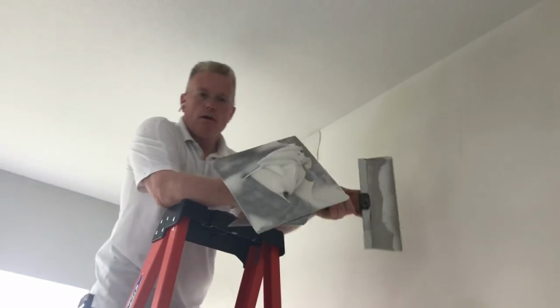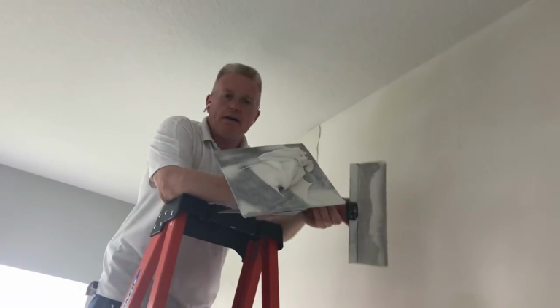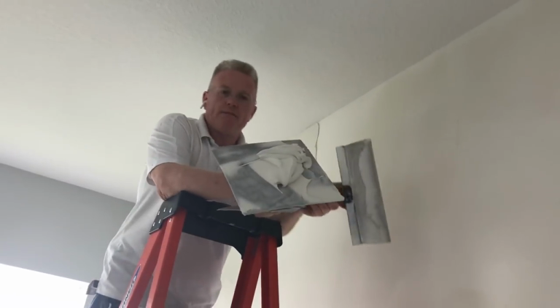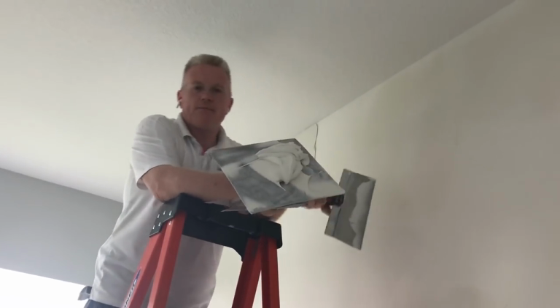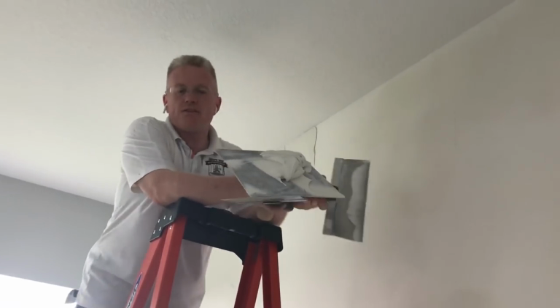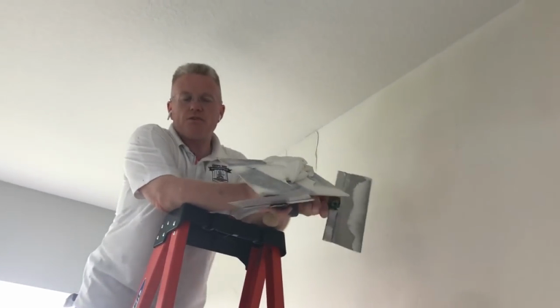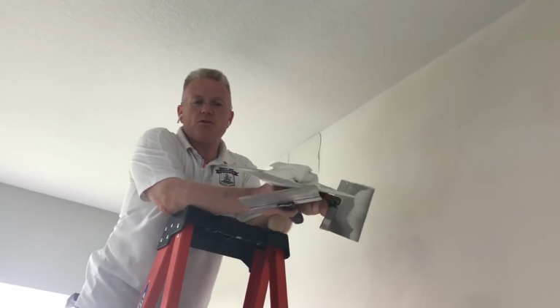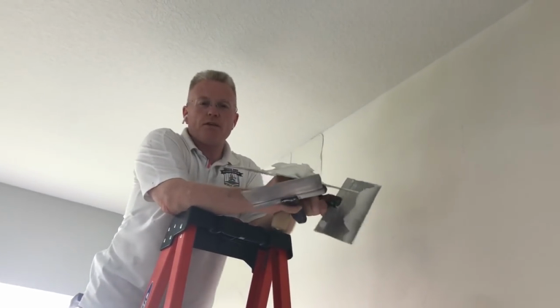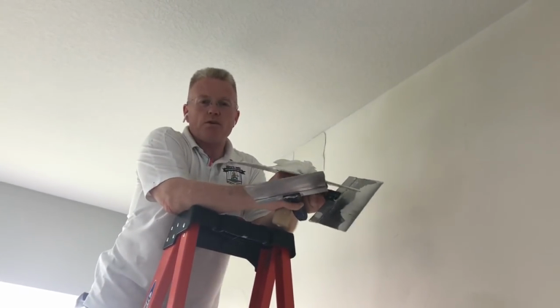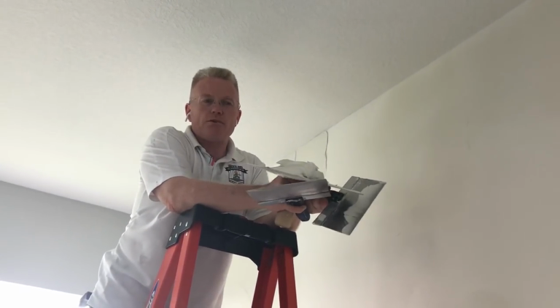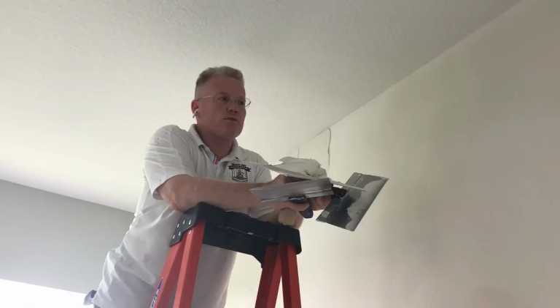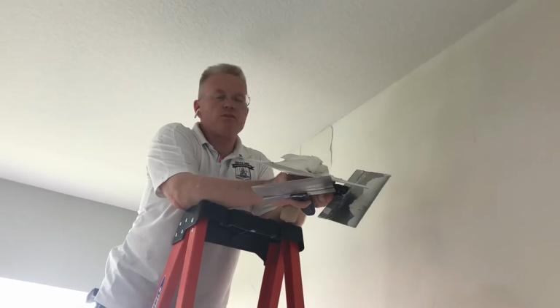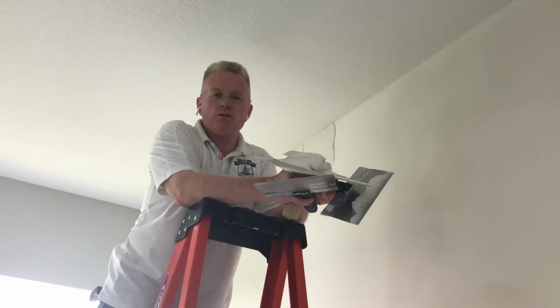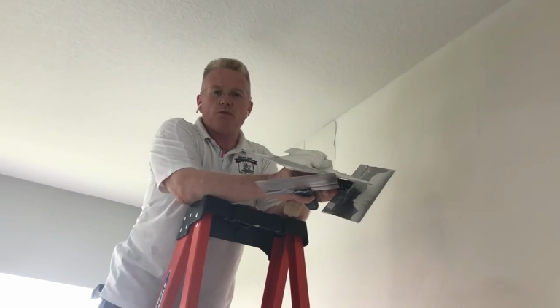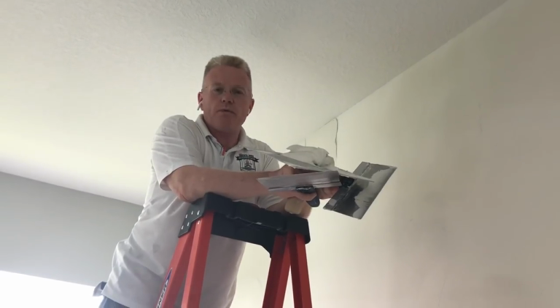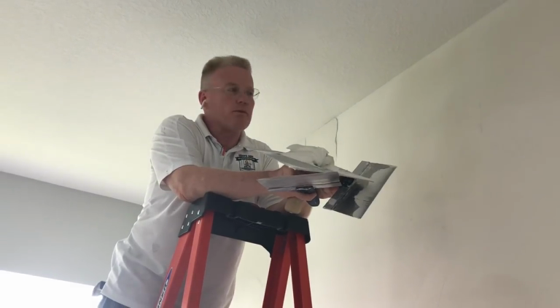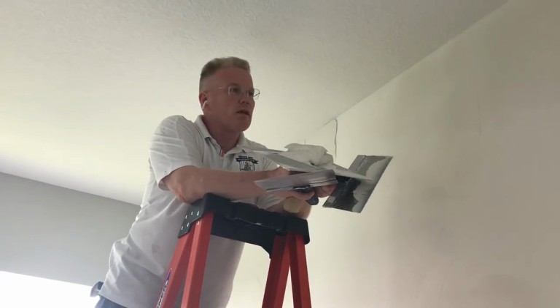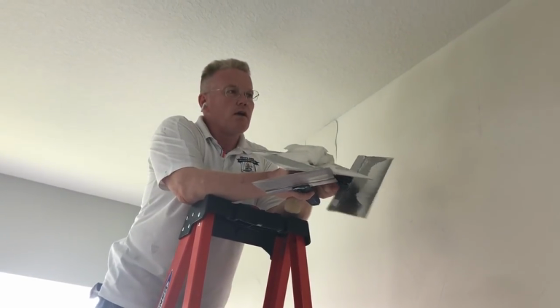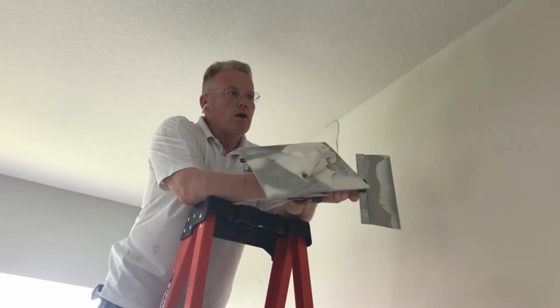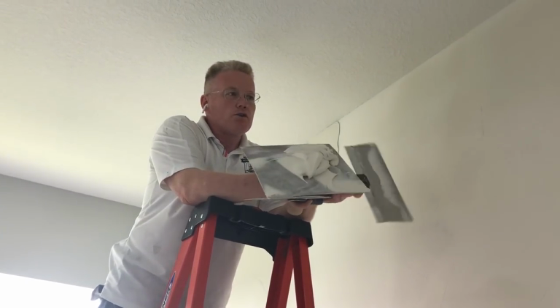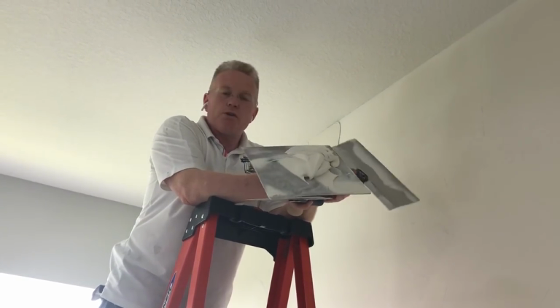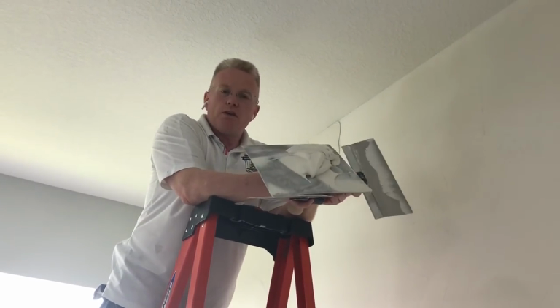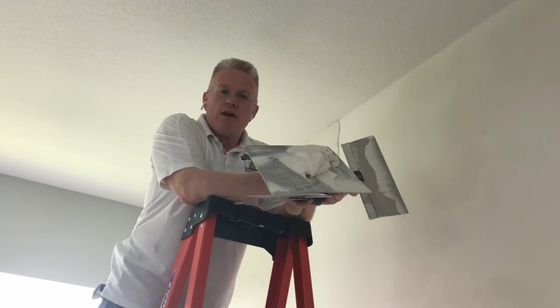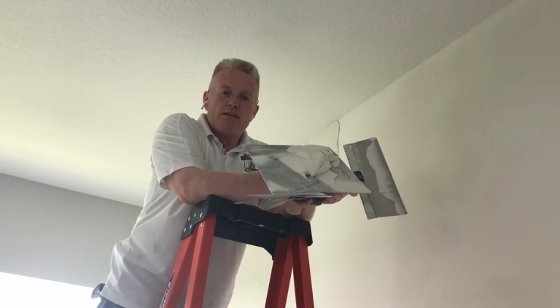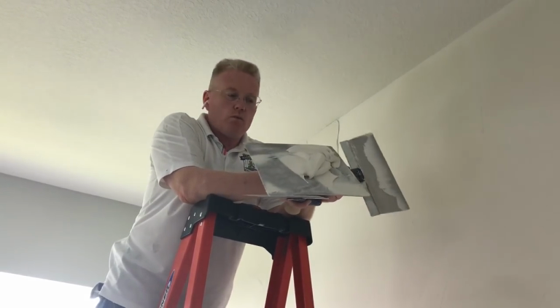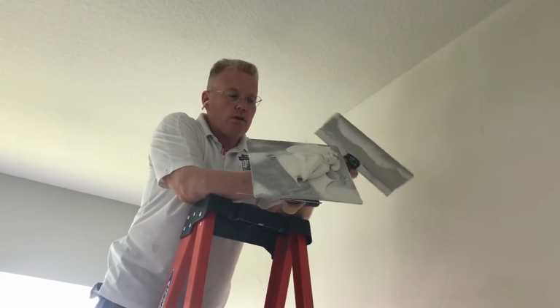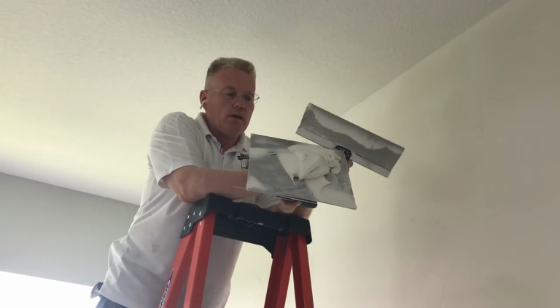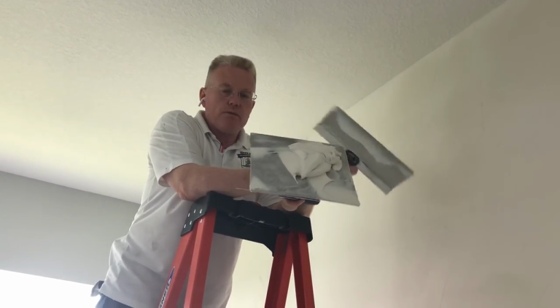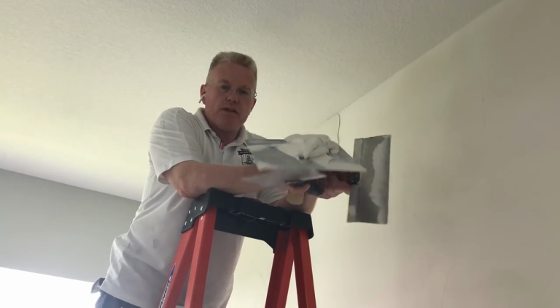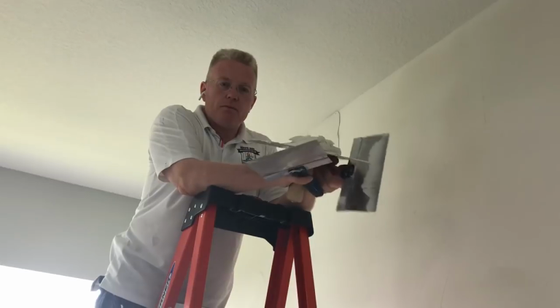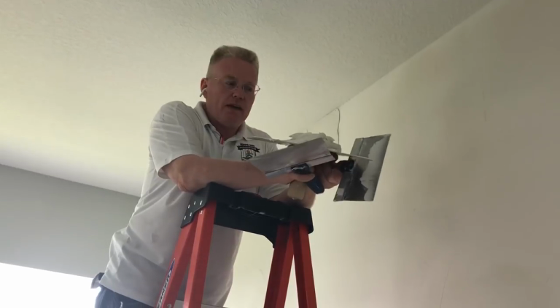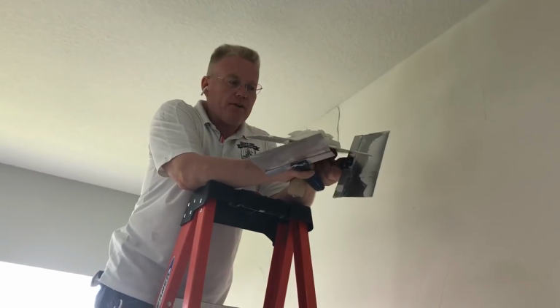Hi, this is Spencer Holden. Welcome to Spencer Holden's World Holiday Day. We're doing another accent work in a beautiful Tampa Bay area.